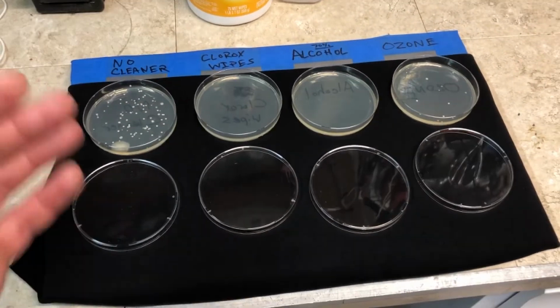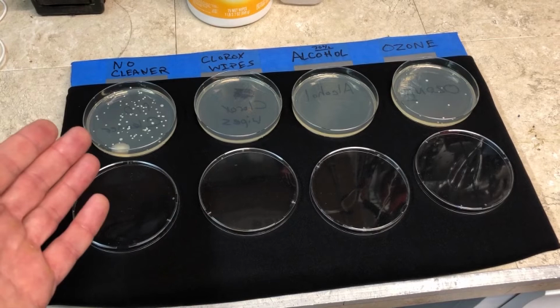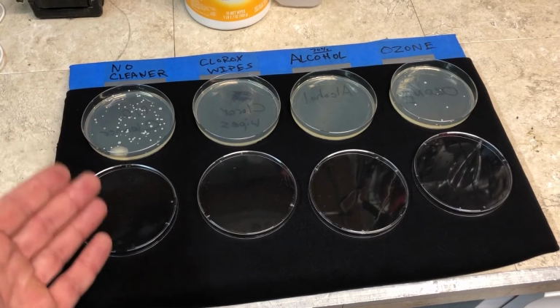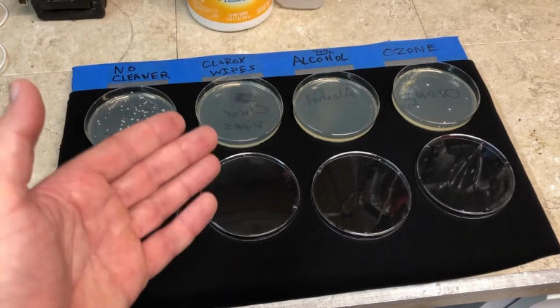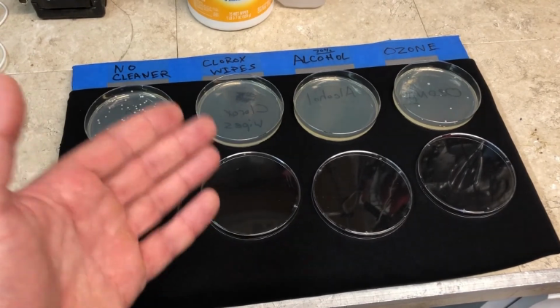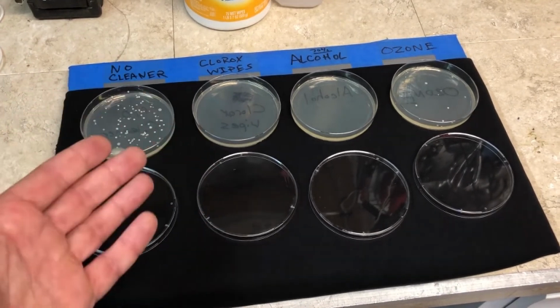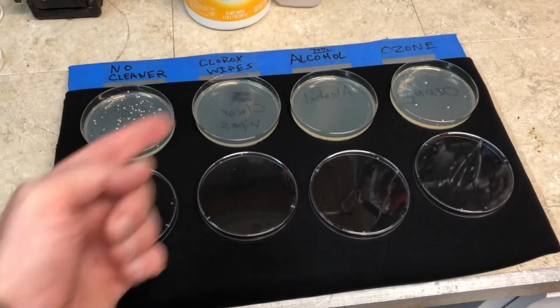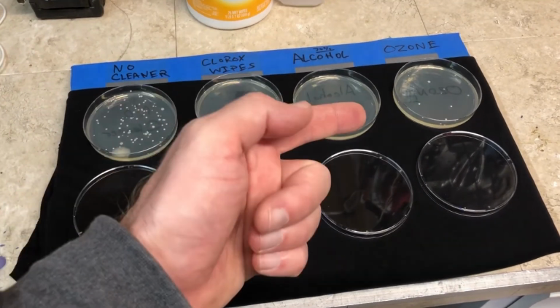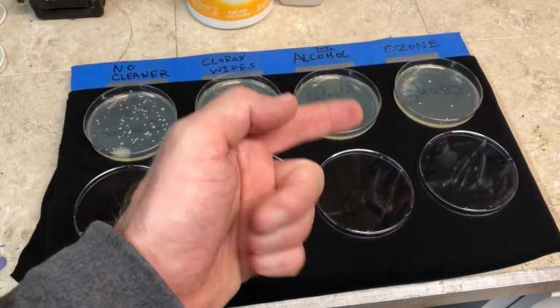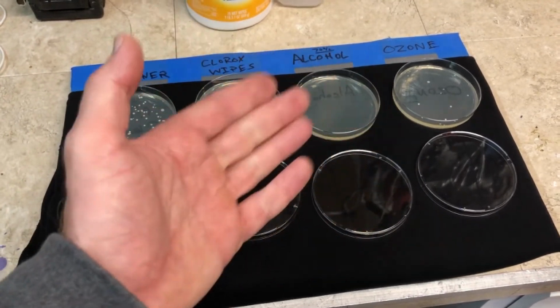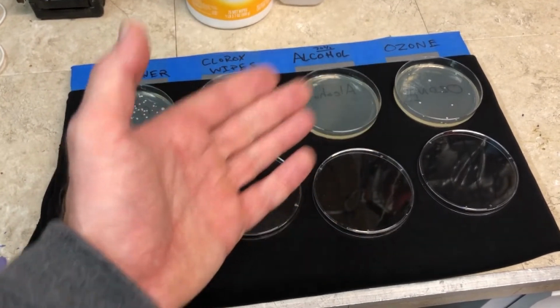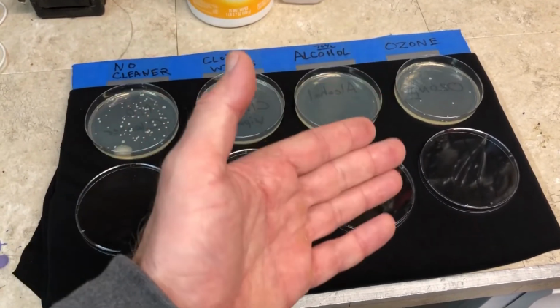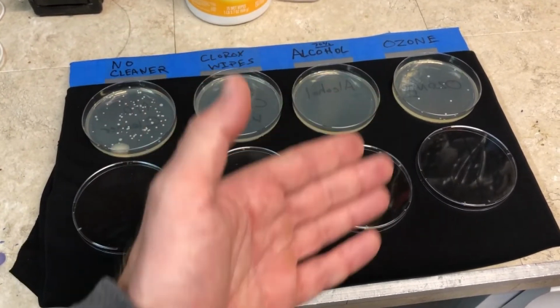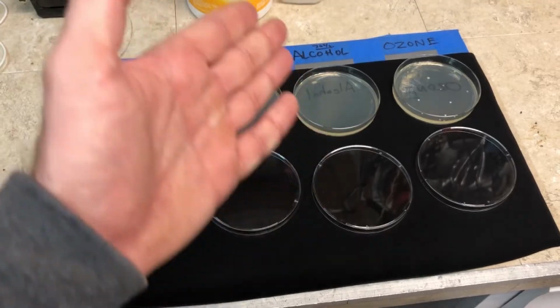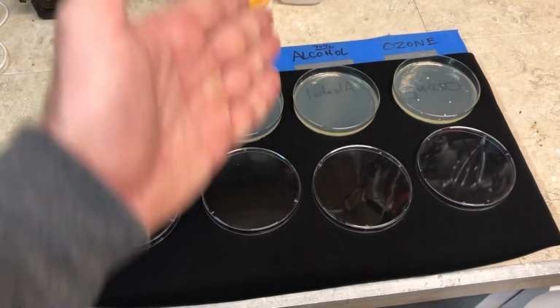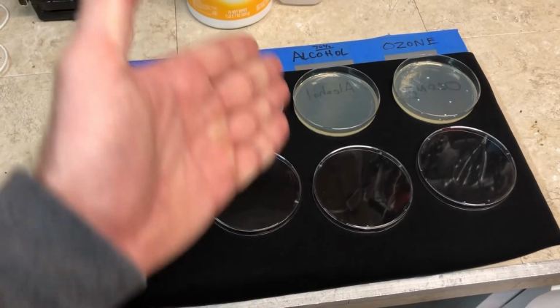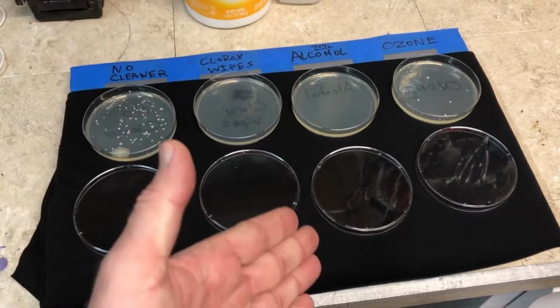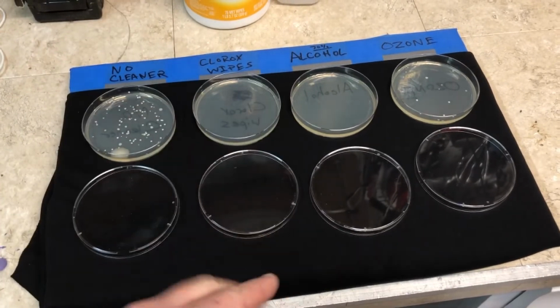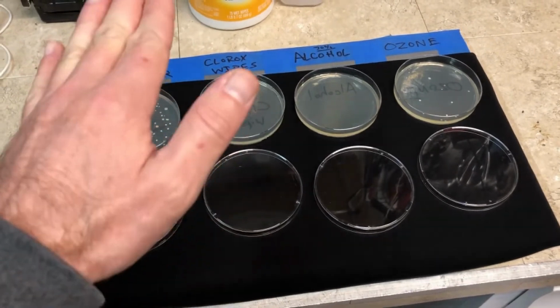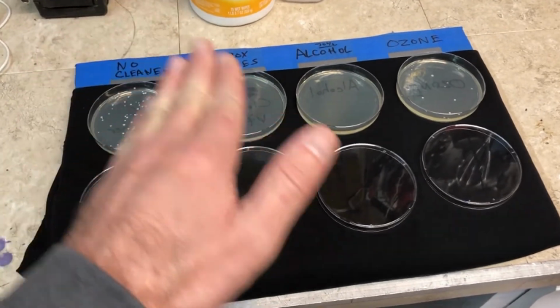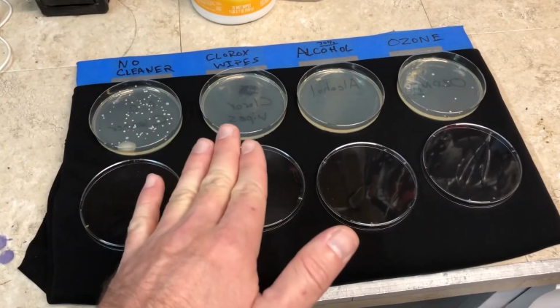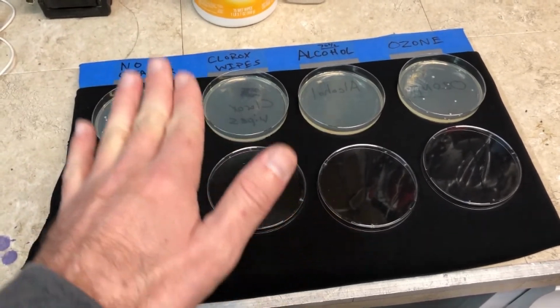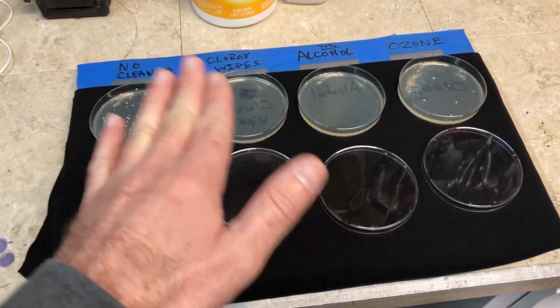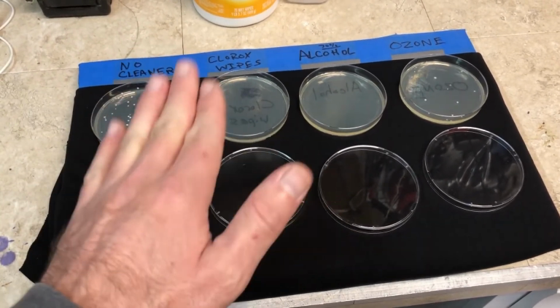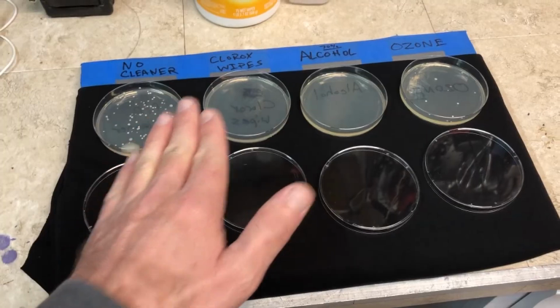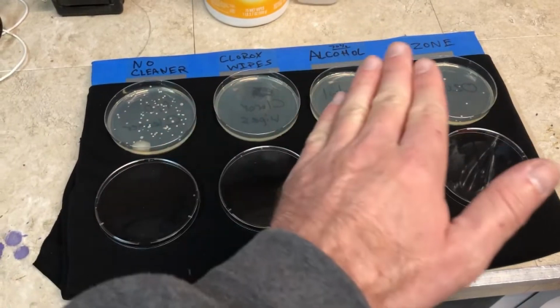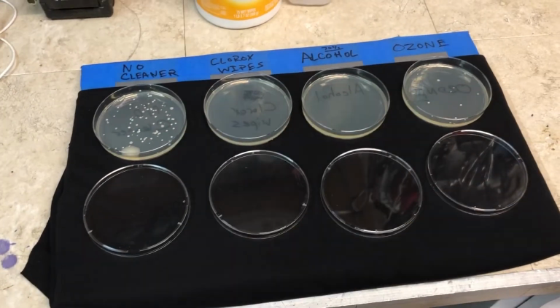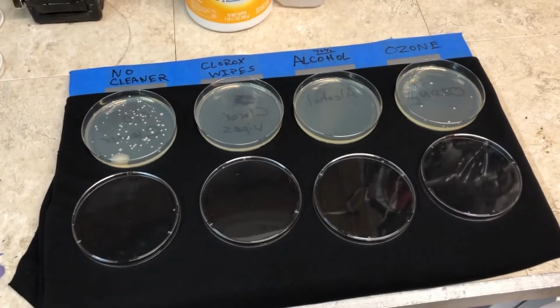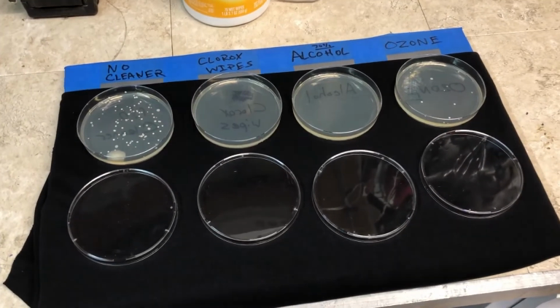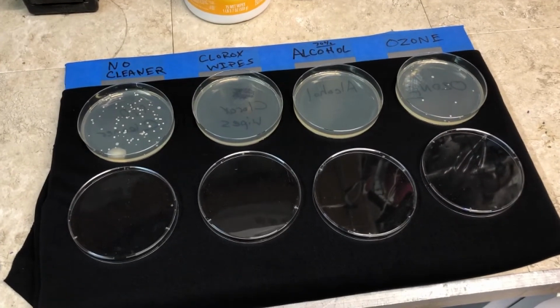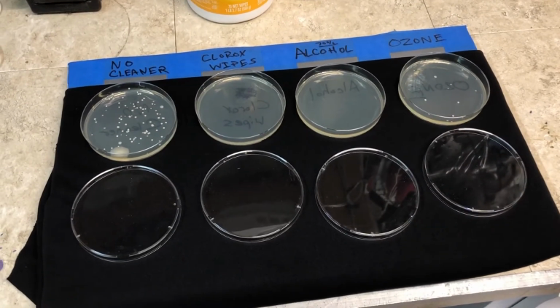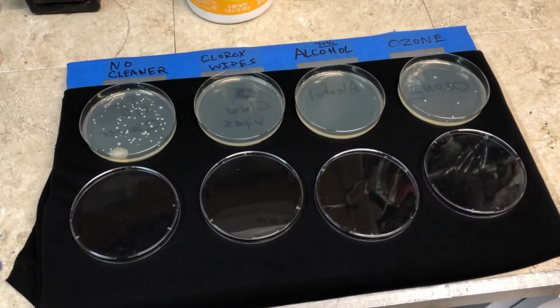What I'm going to do now is see how effective ozone can be if we double that time — so 40 minutes instead of 20 minutes. We're going to split this board in half and put two panels in the ozone chamber for 20 minutes and two panels in the ozone chamber for 40 minutes, and we're going to see what happens.